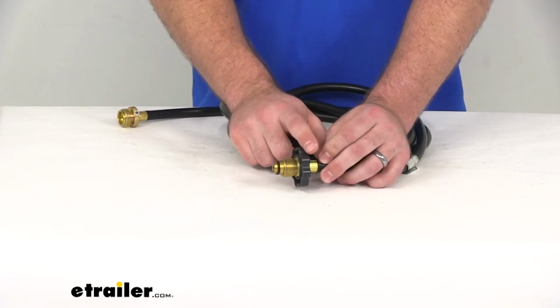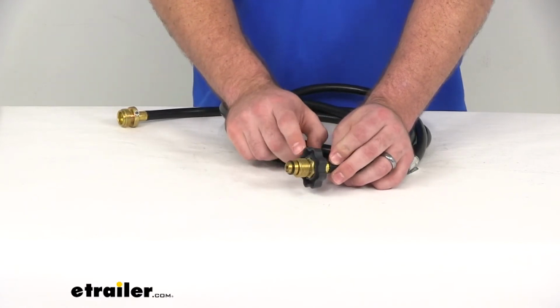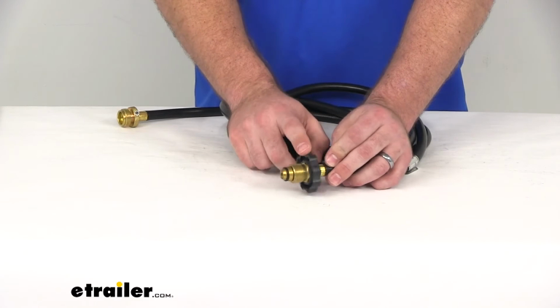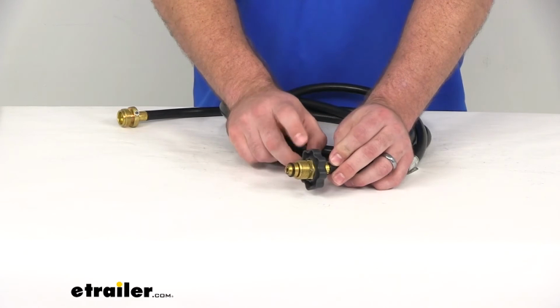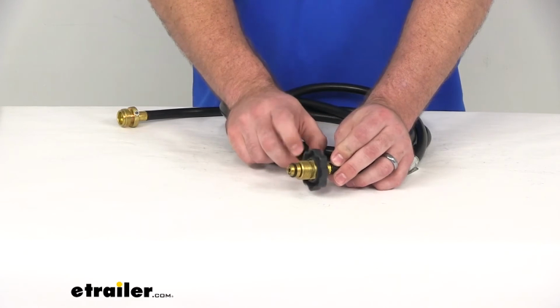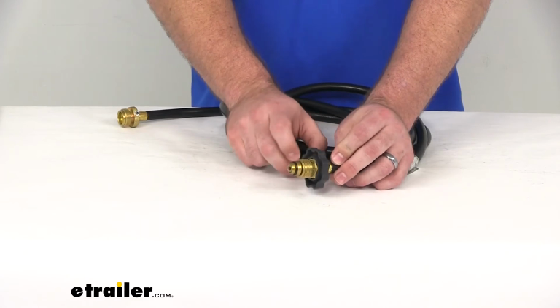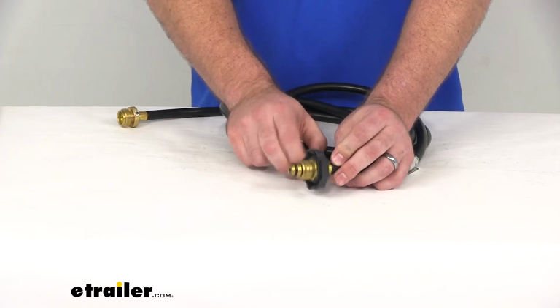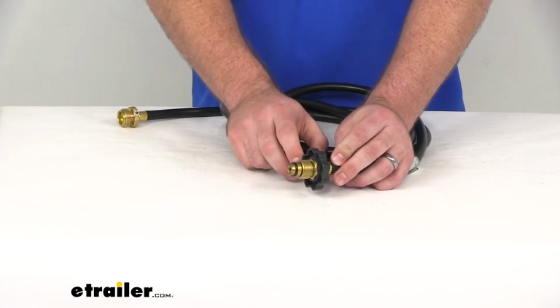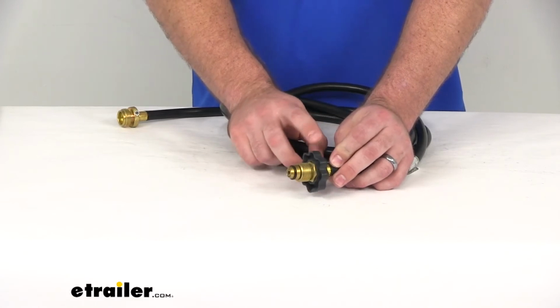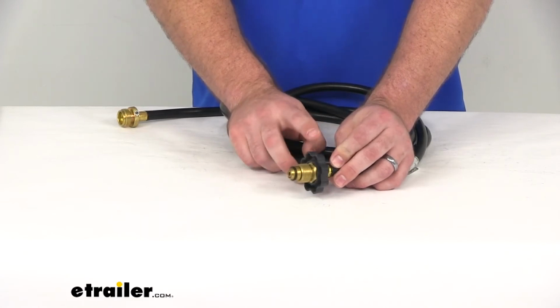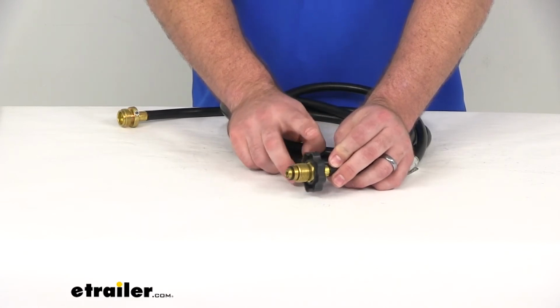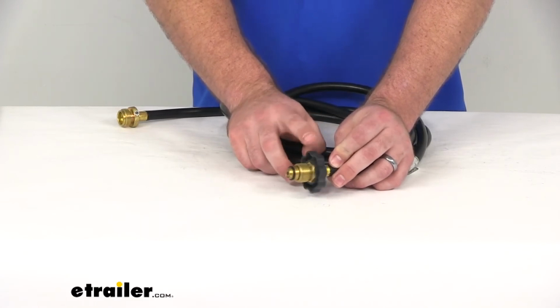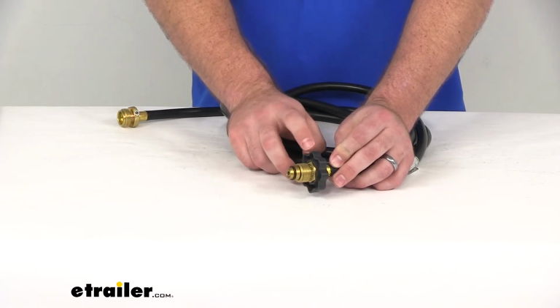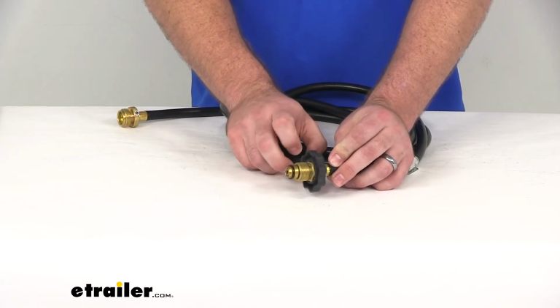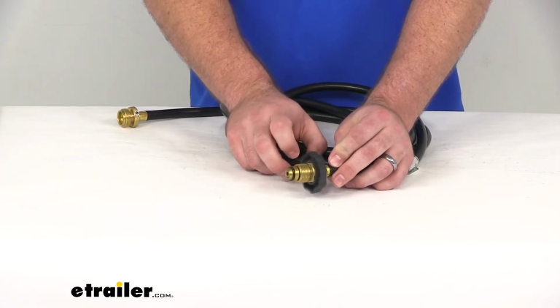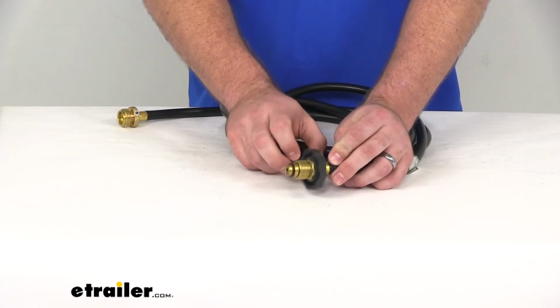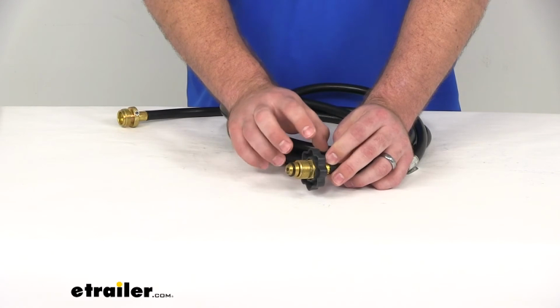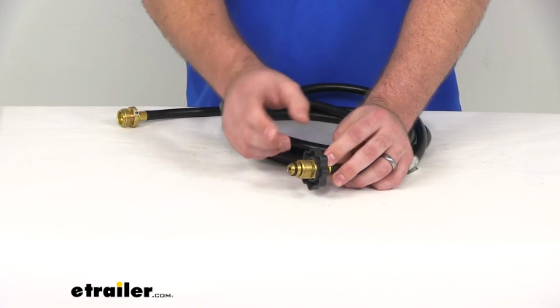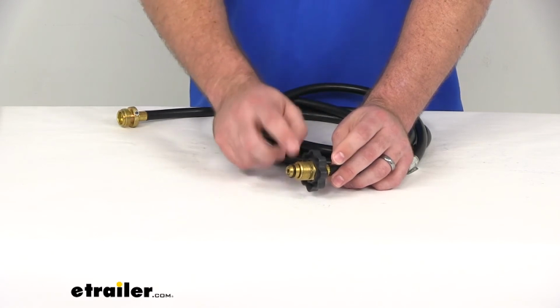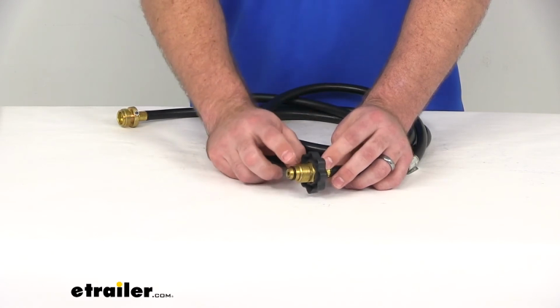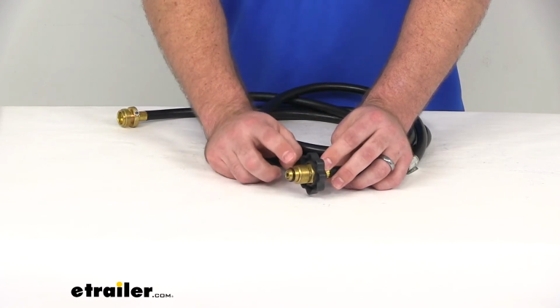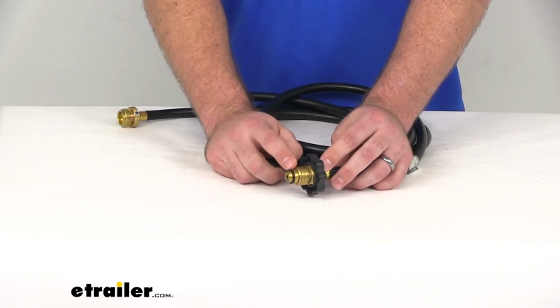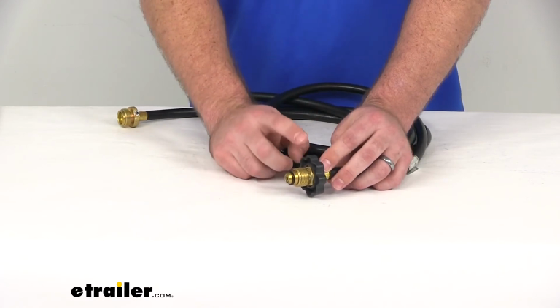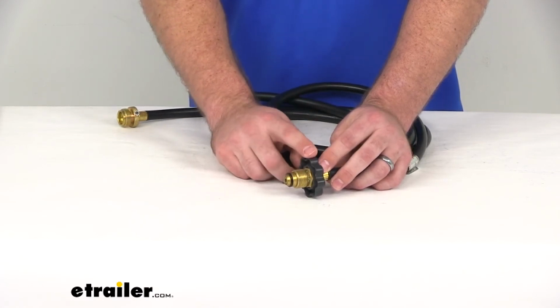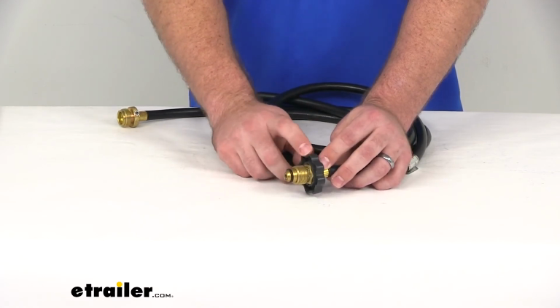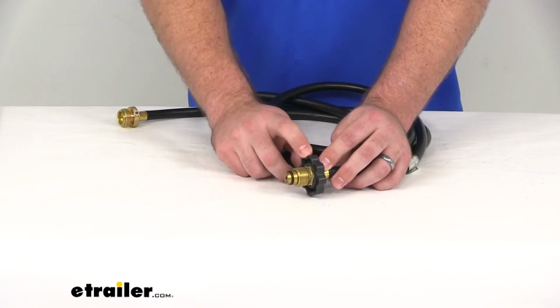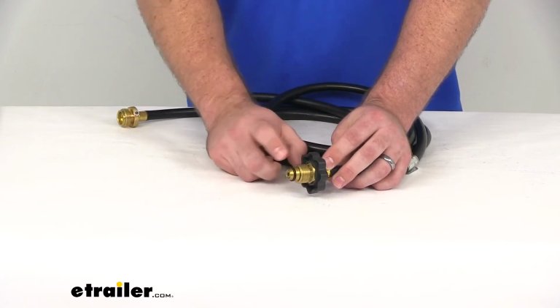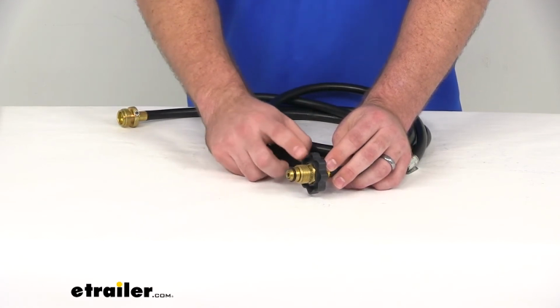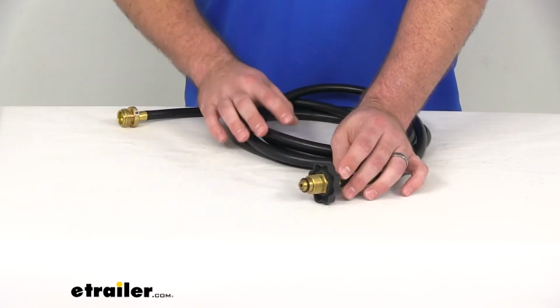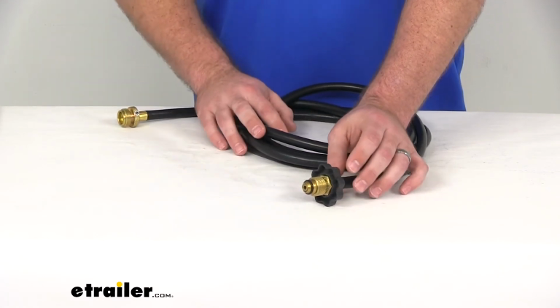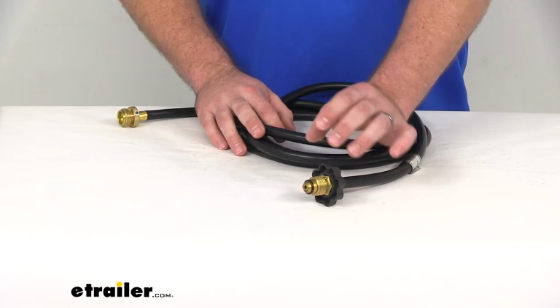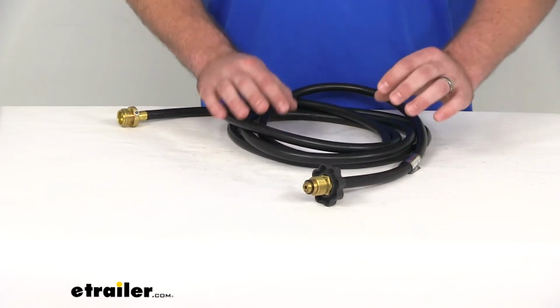The hand wheel here is going to make it a lot easier to attach and detach from the tank. Not all POL fittings have this hand wheel, so that's a nice feature on this one.